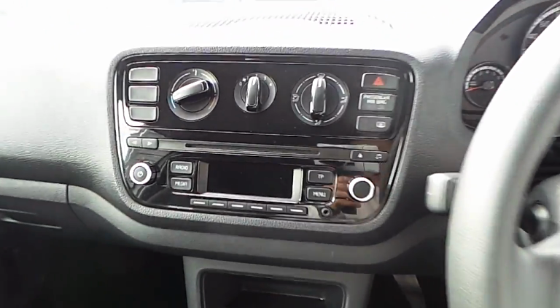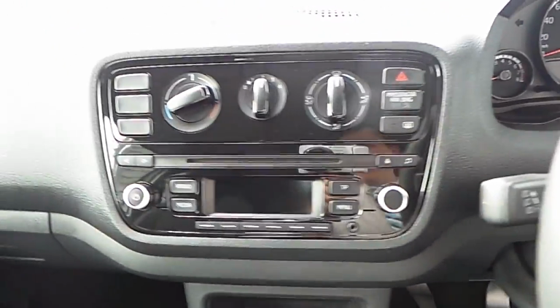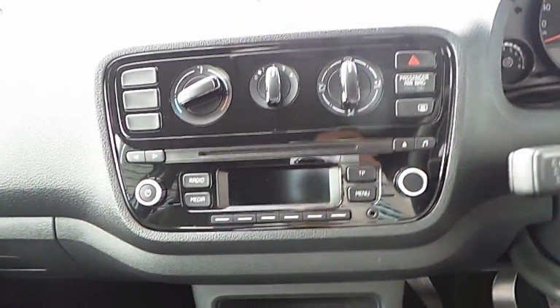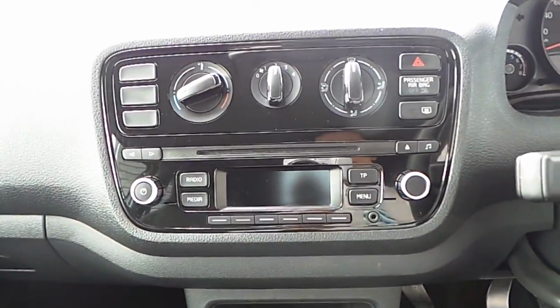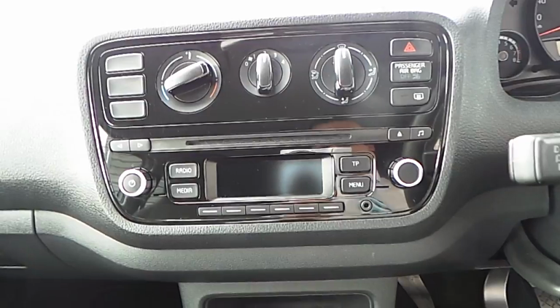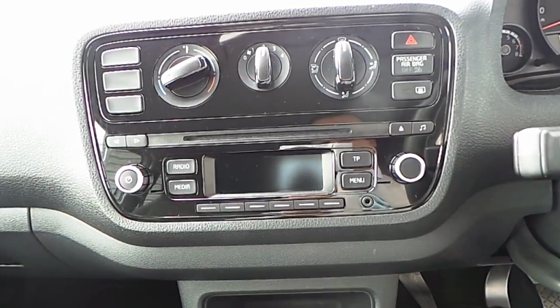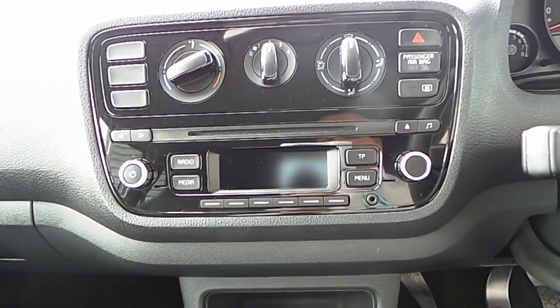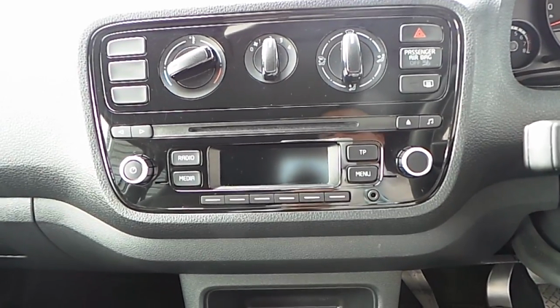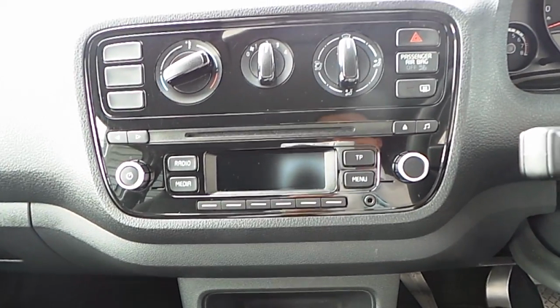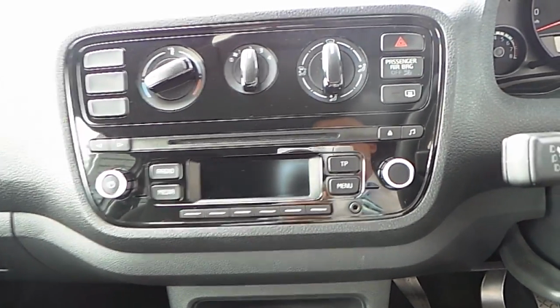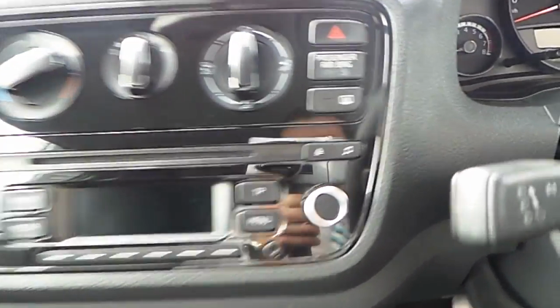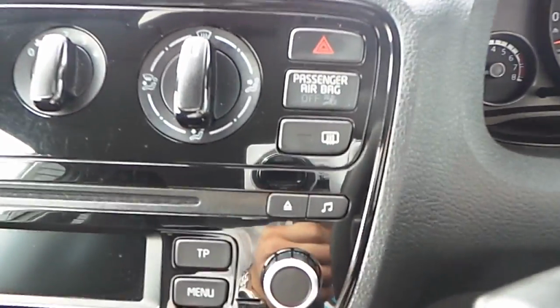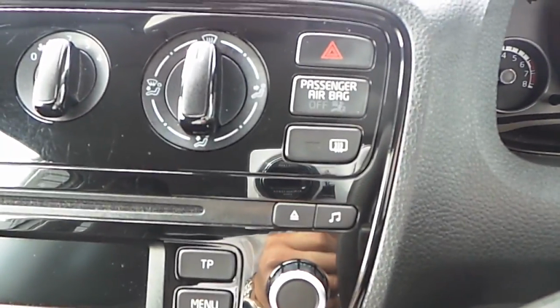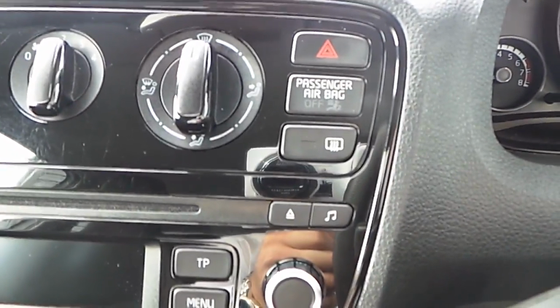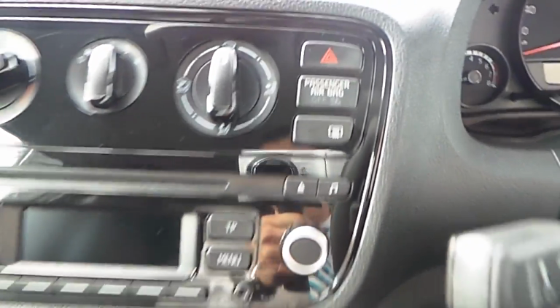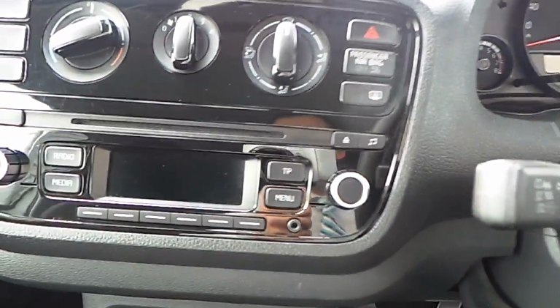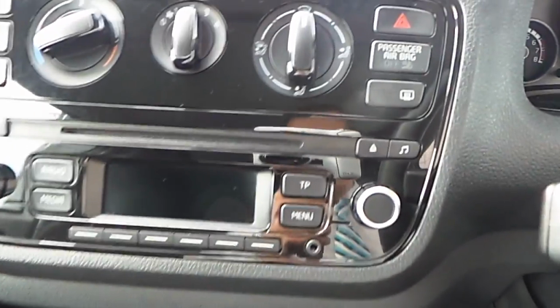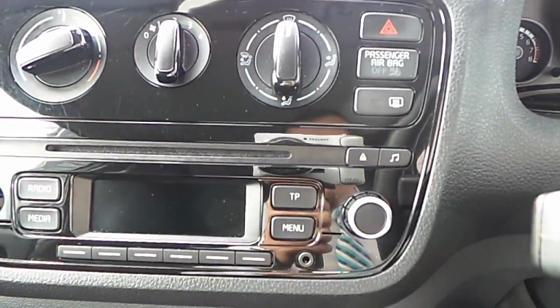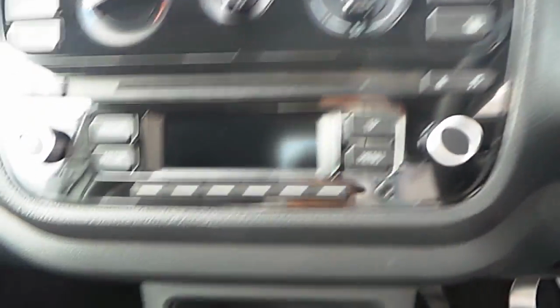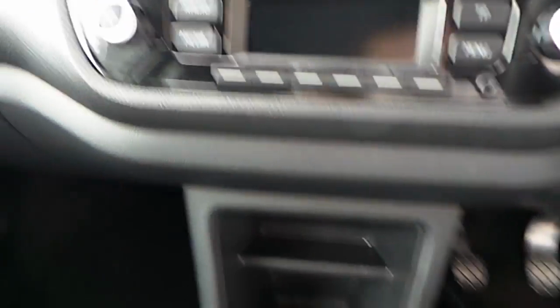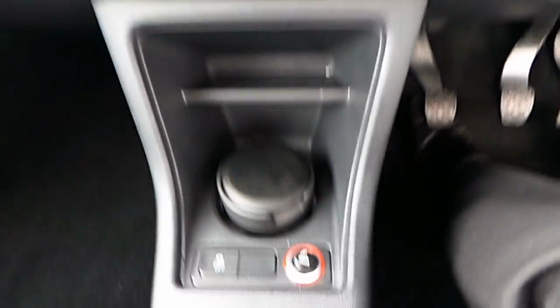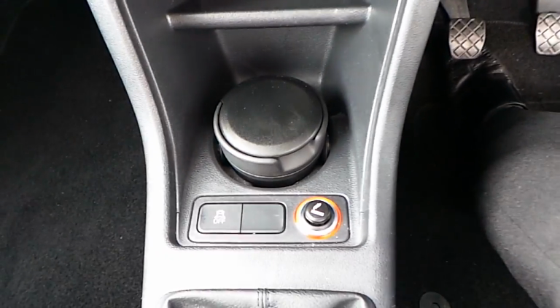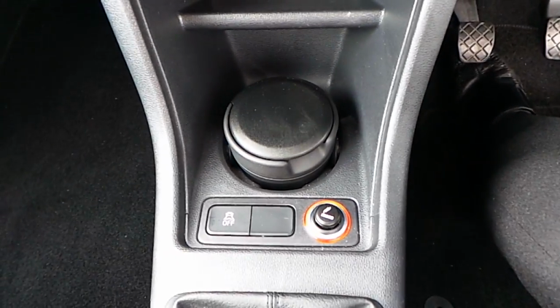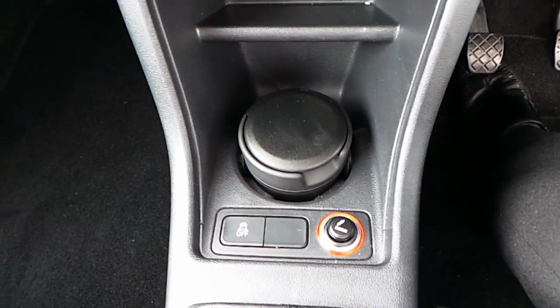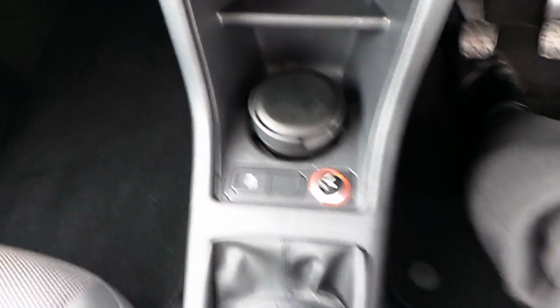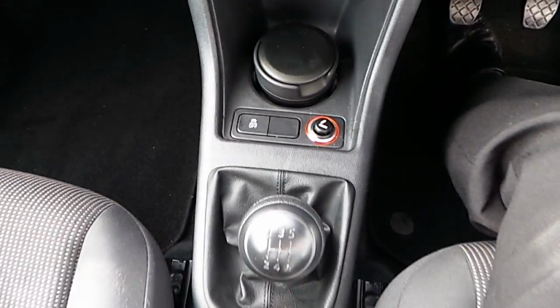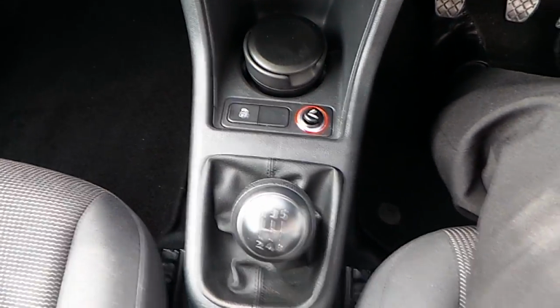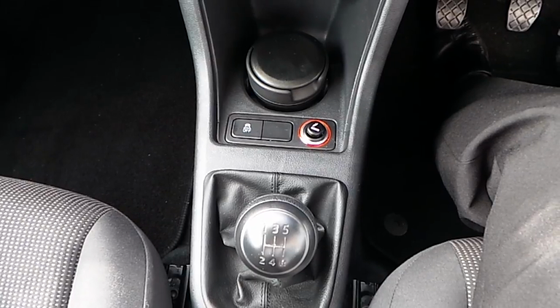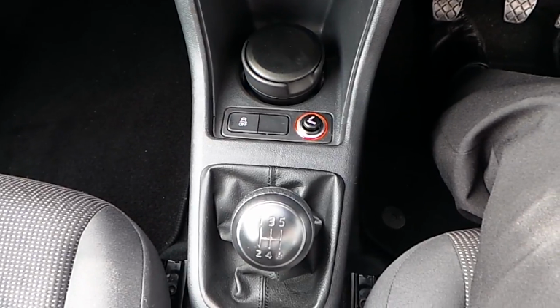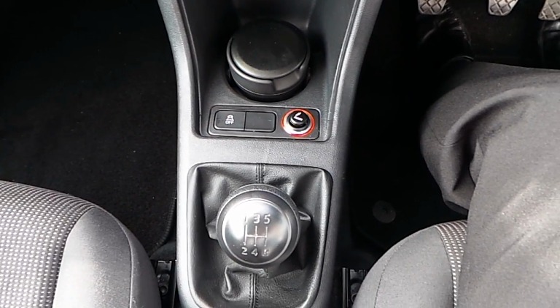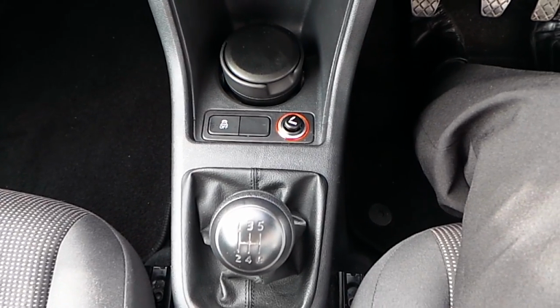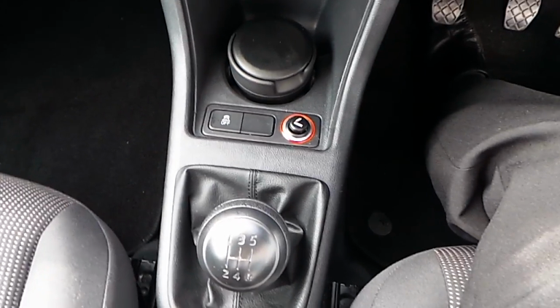We have our media centre with a CD player, passenger airbag, rear heated screen, traction control, and as mentioned, a 5 speed manual transmission.